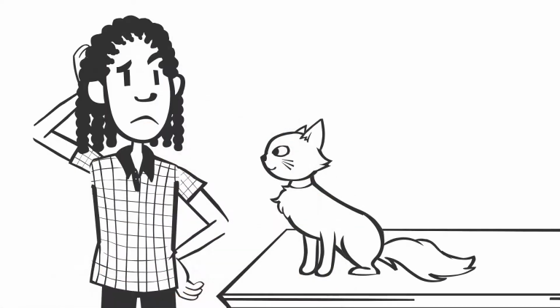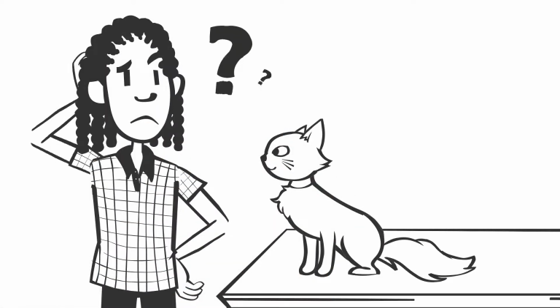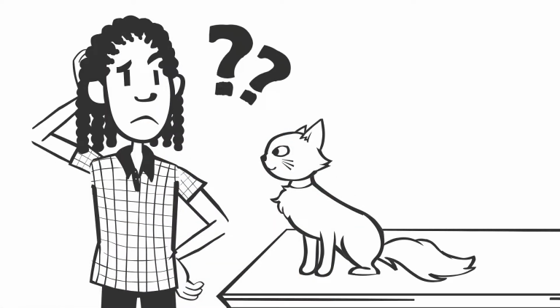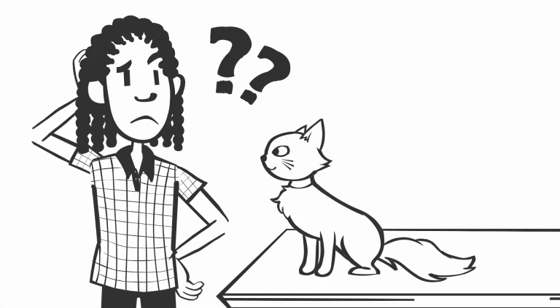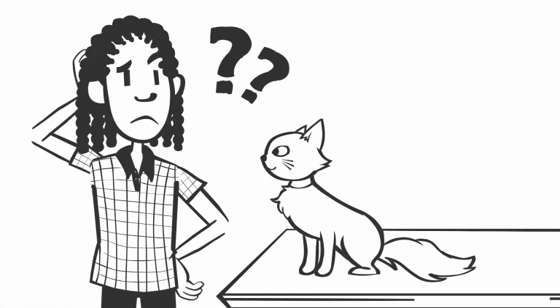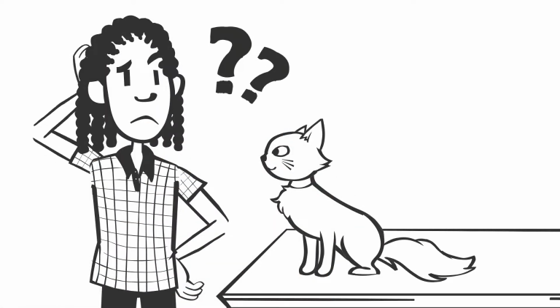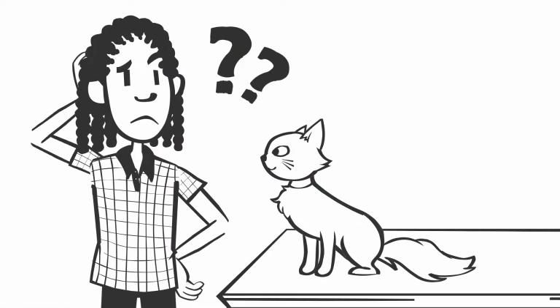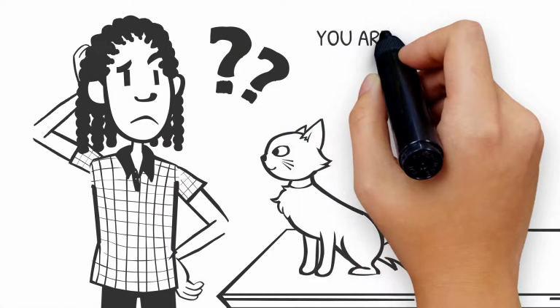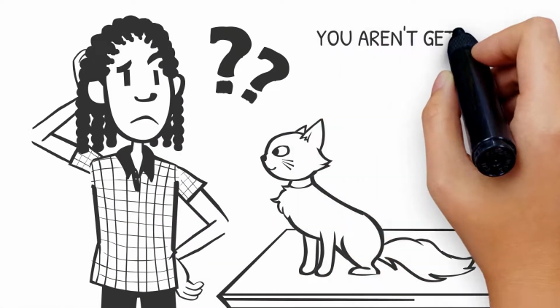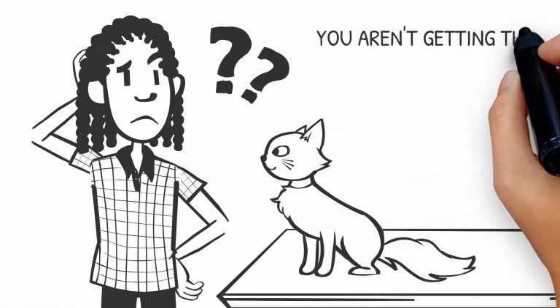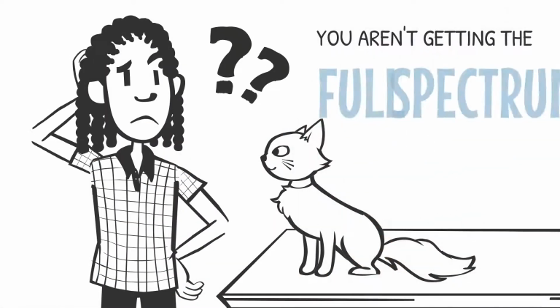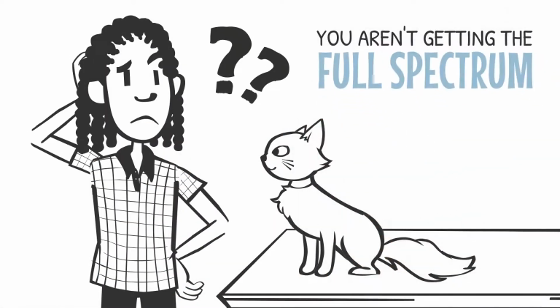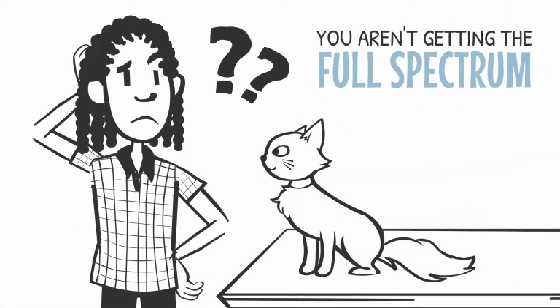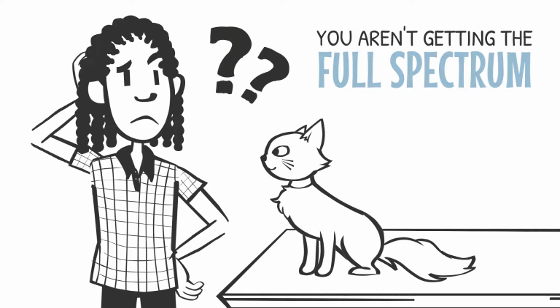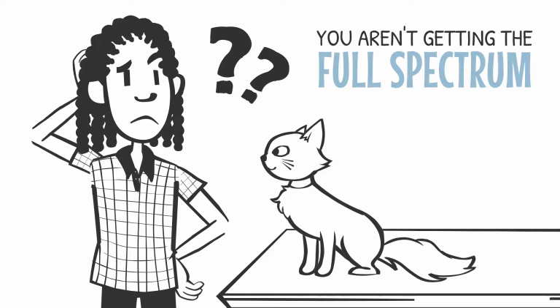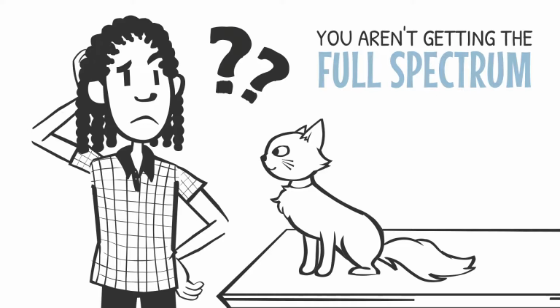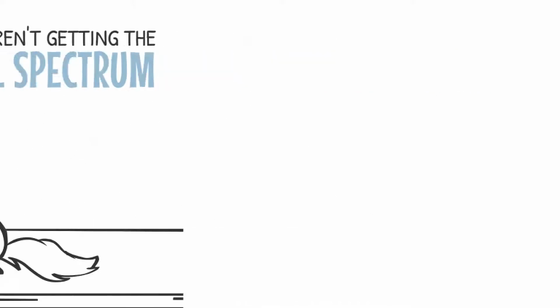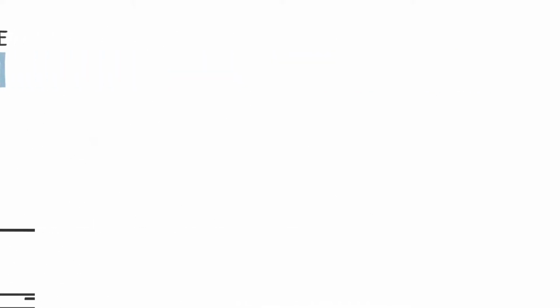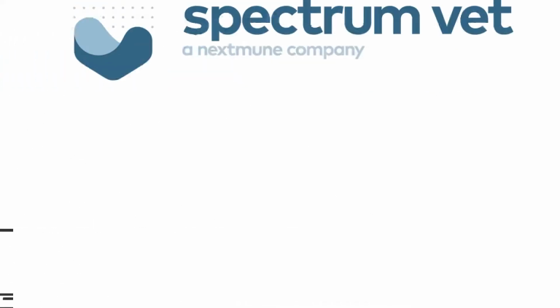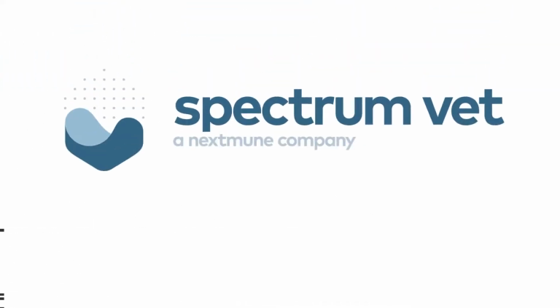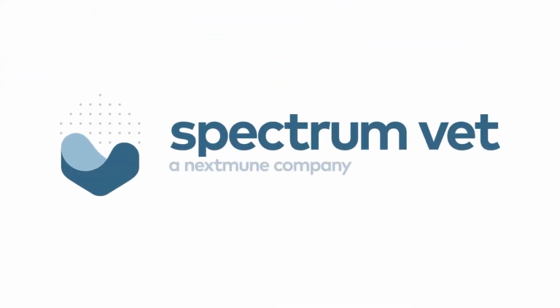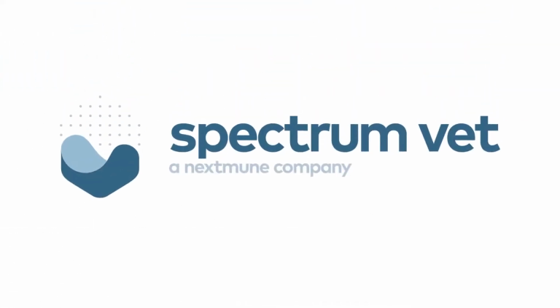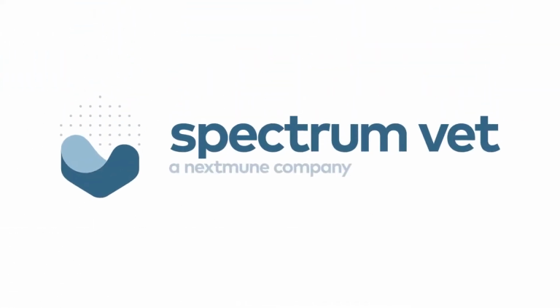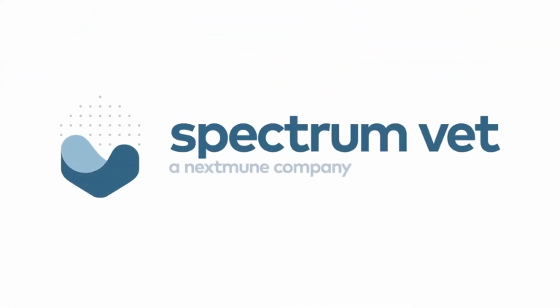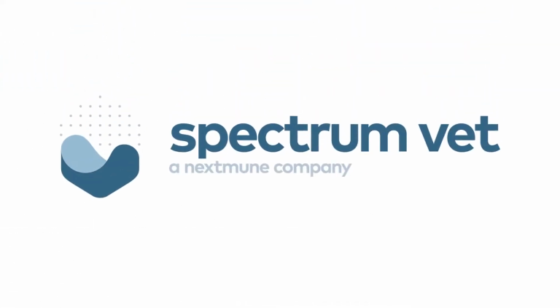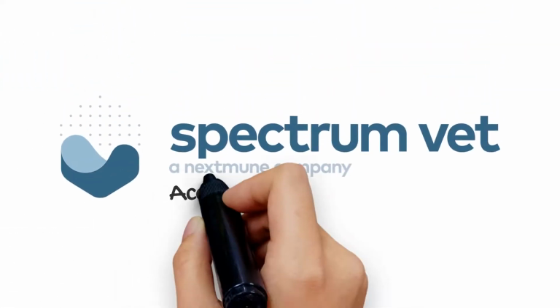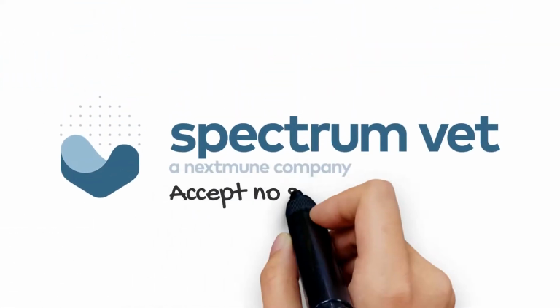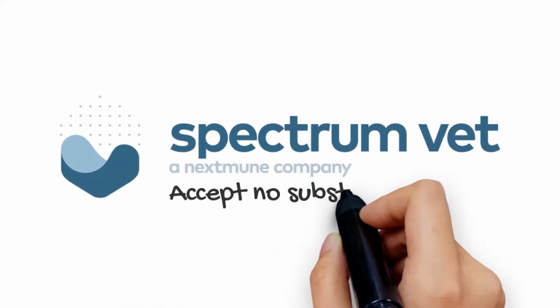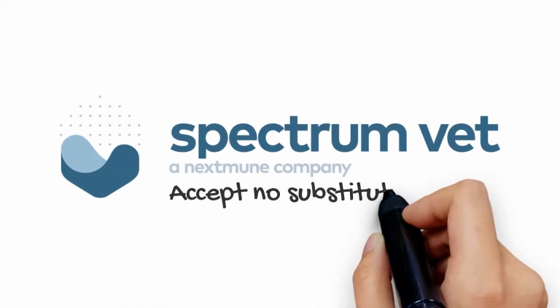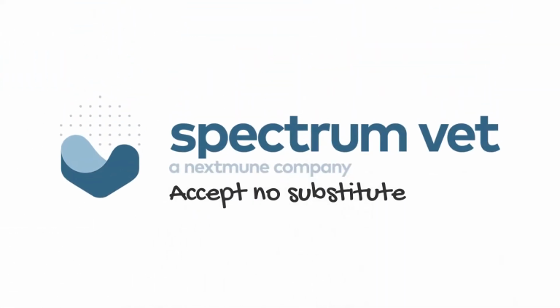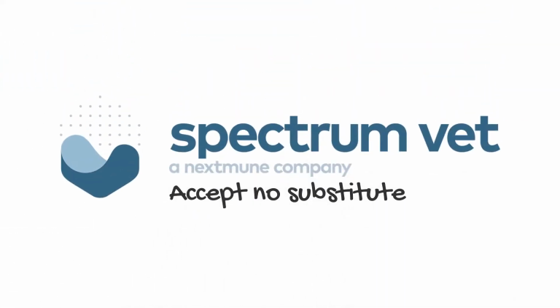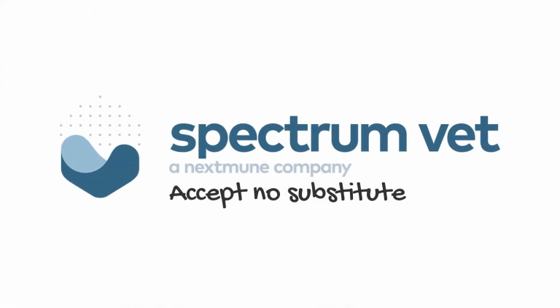And if you aren't getting all of the above, you aren't getting the full spectrum. When getting to the root cause of your patient's symptoms, accept no substitute.